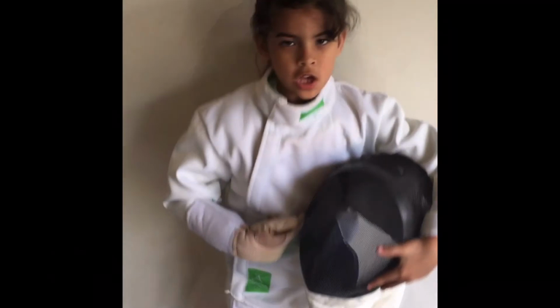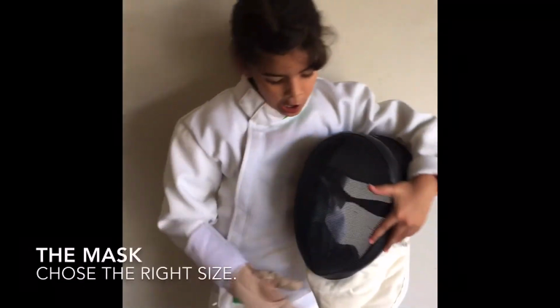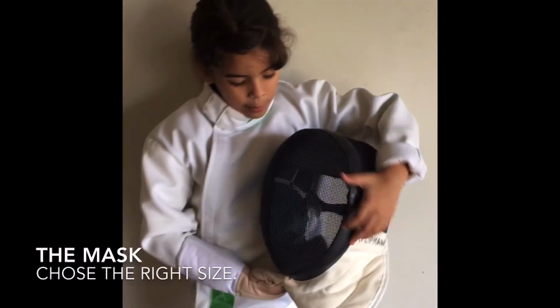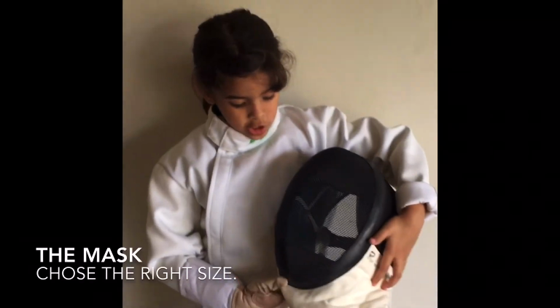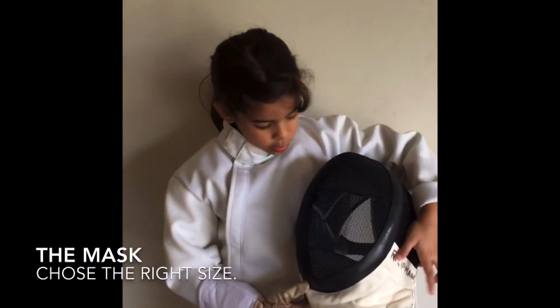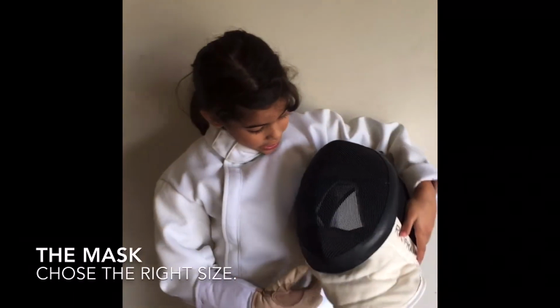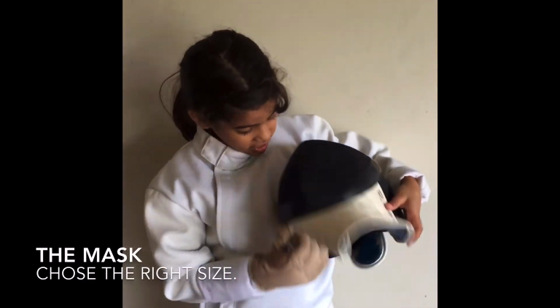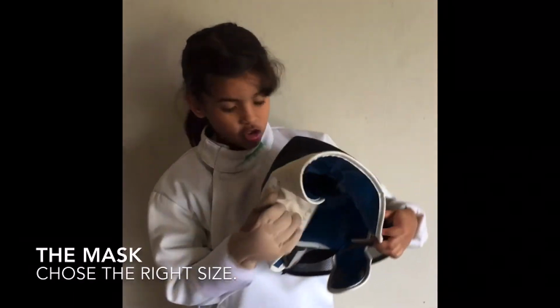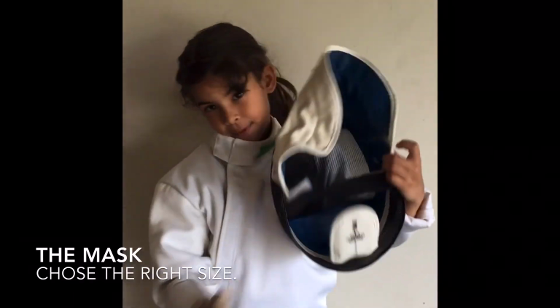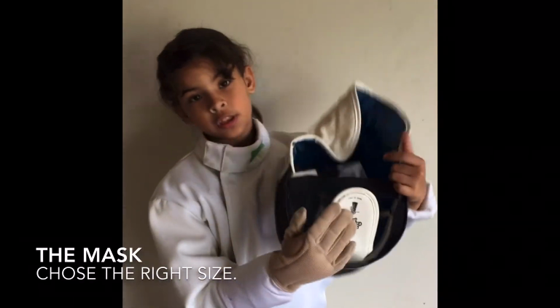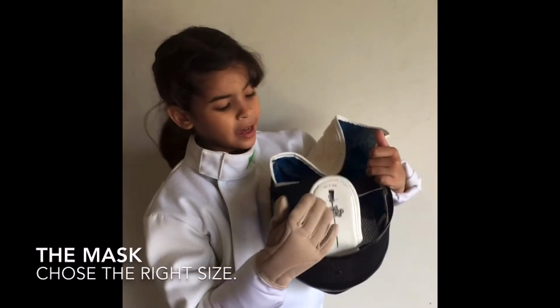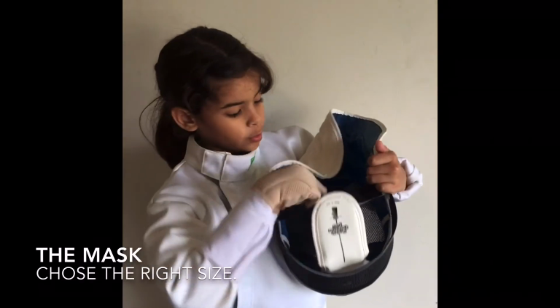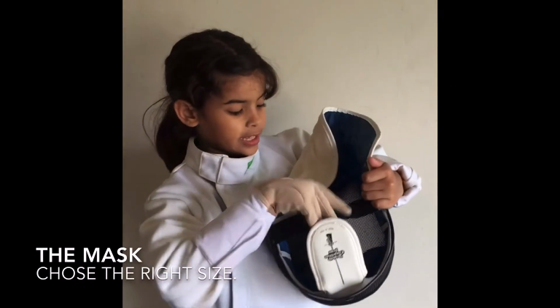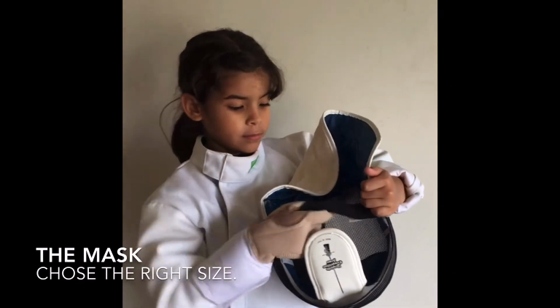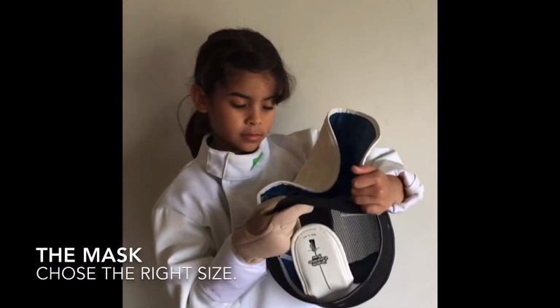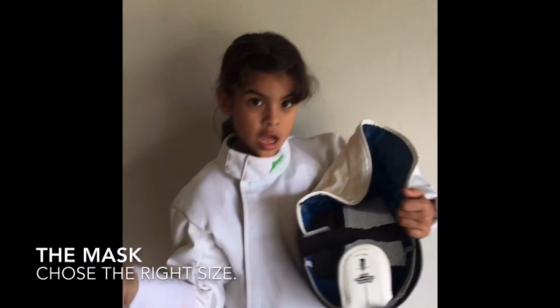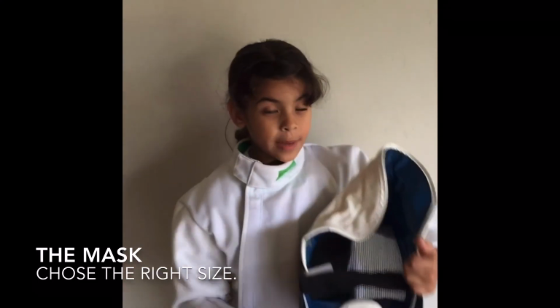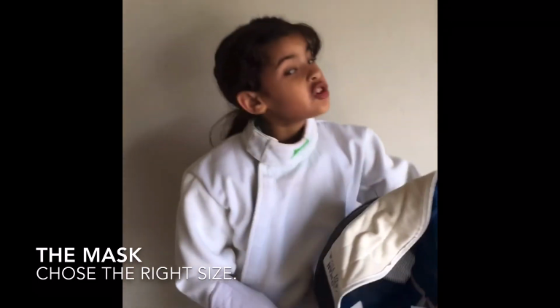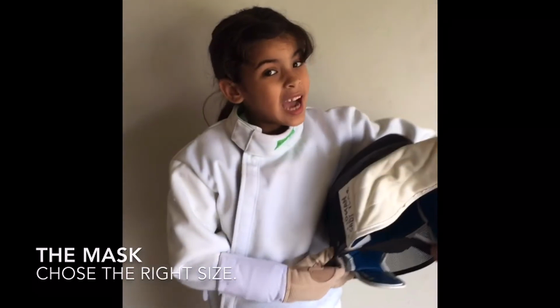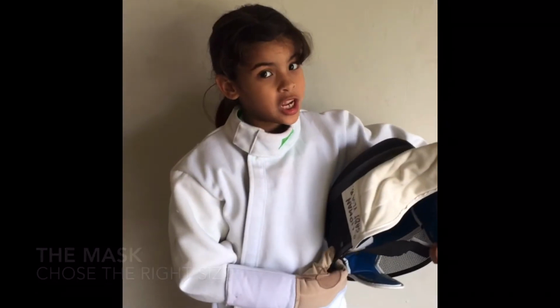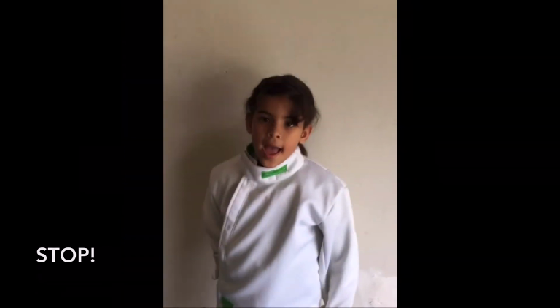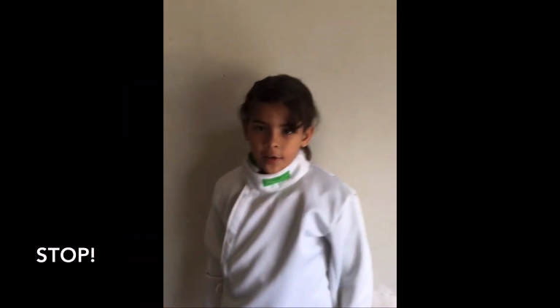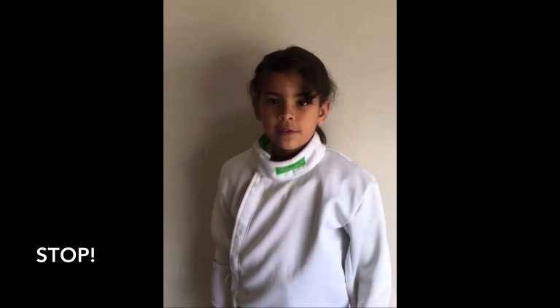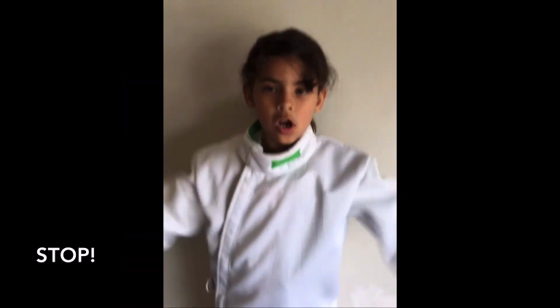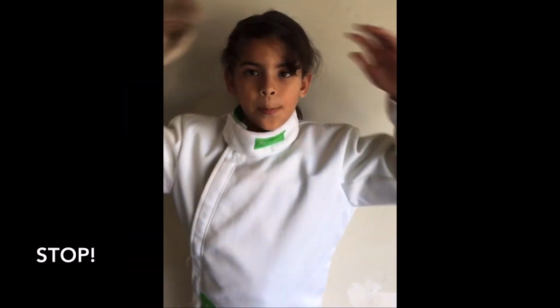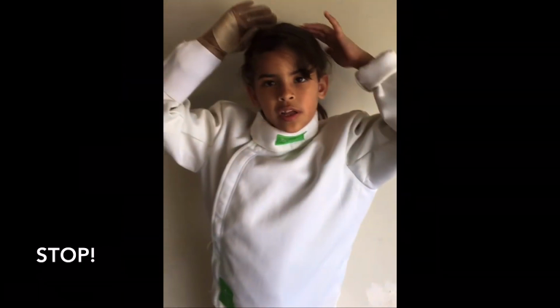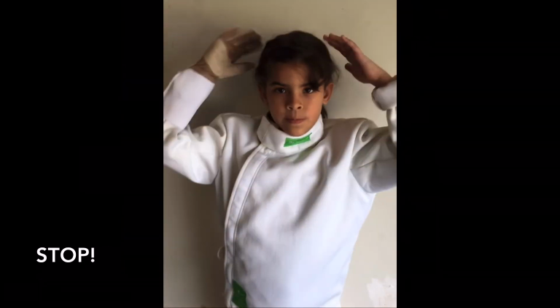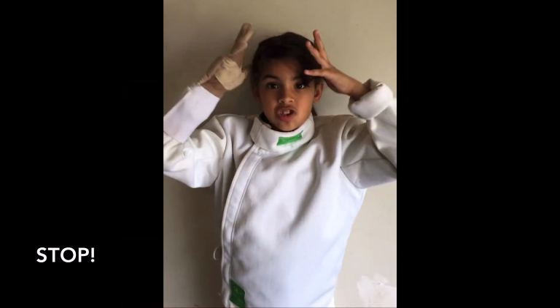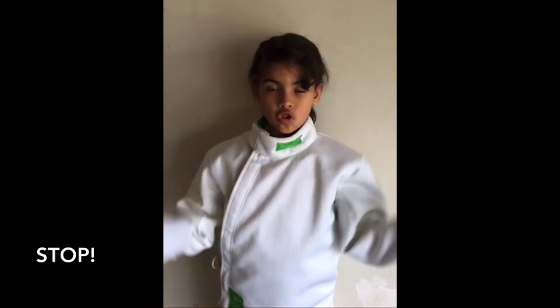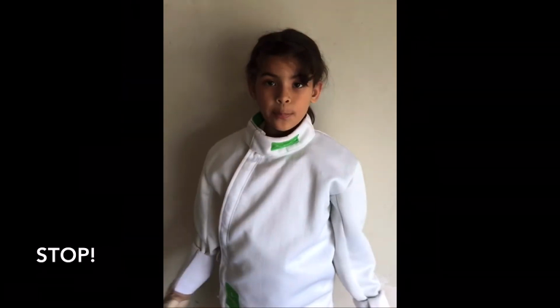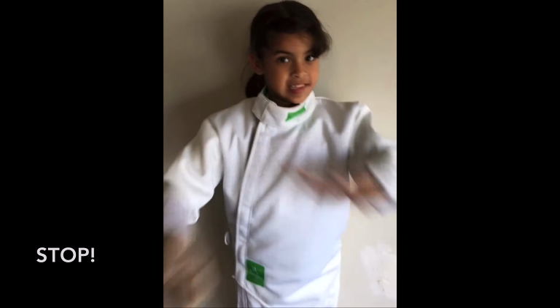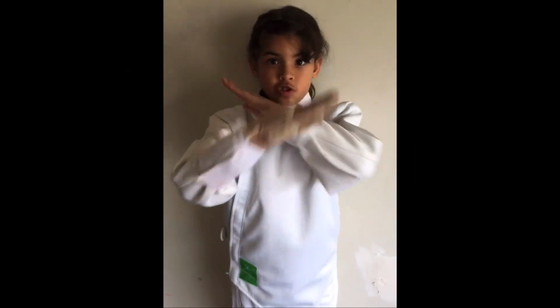Make sure to attach the strap in the back, right here. Make sure to attach it. And if you see your opponent's mask drop, you need to stop.